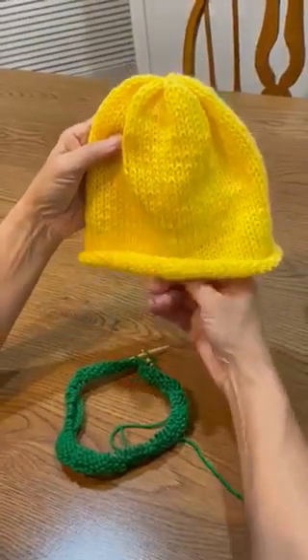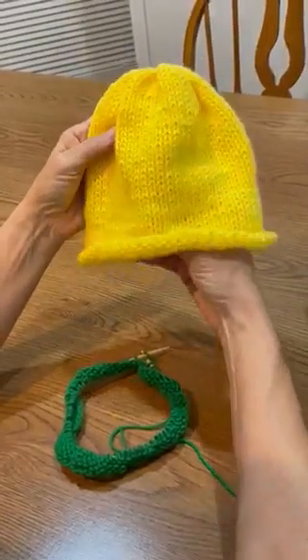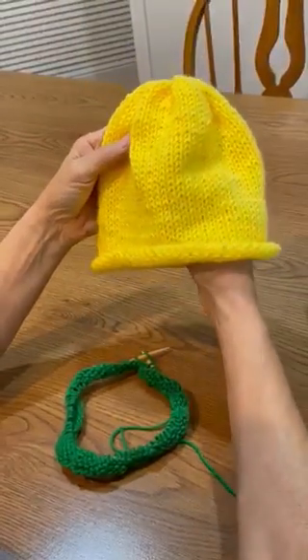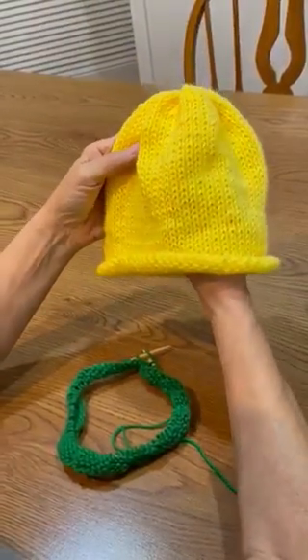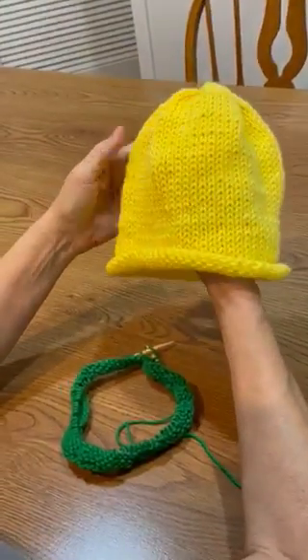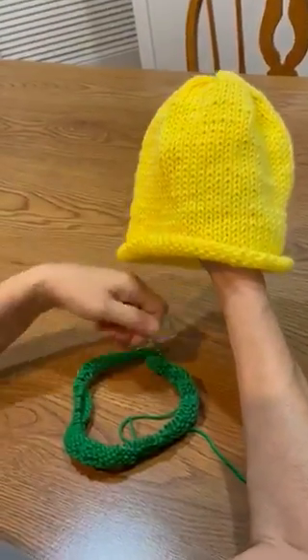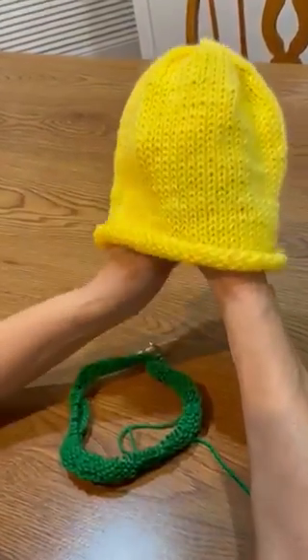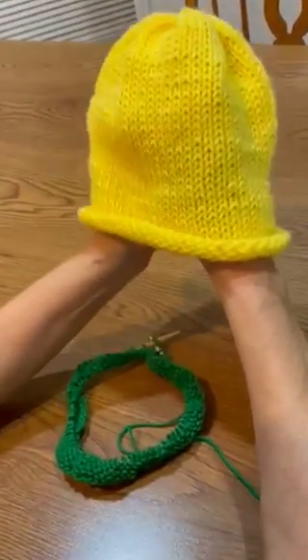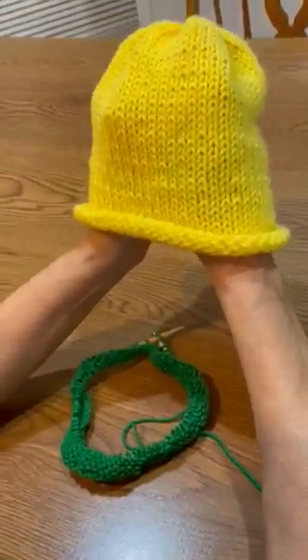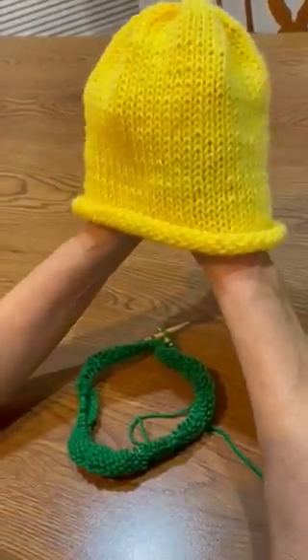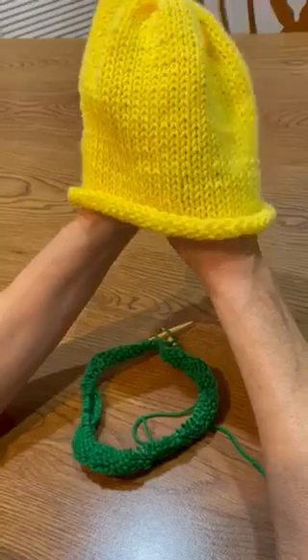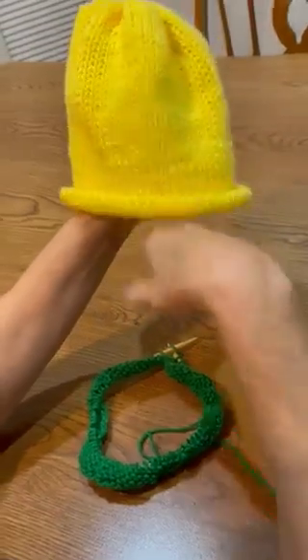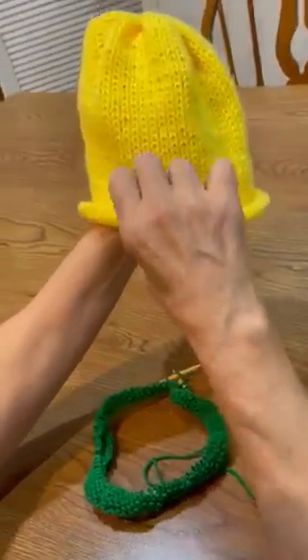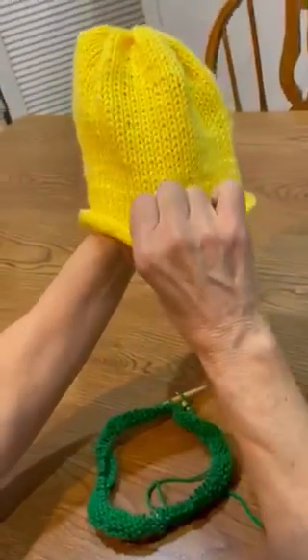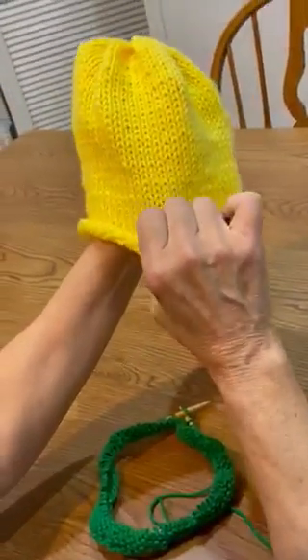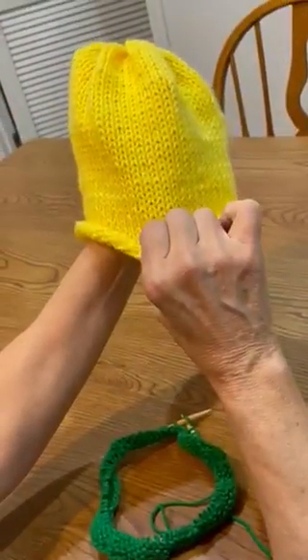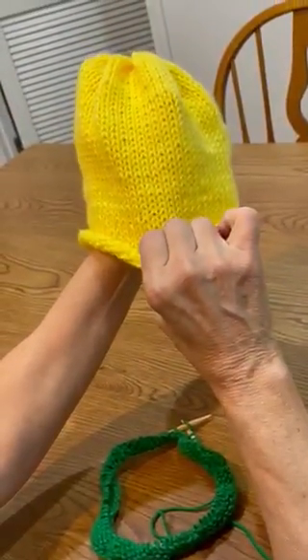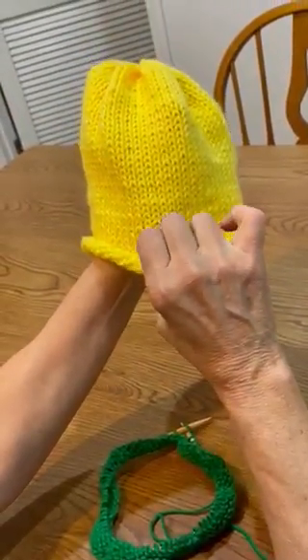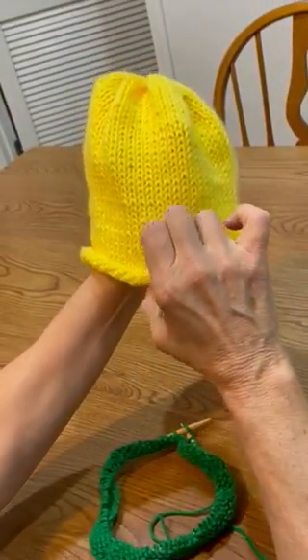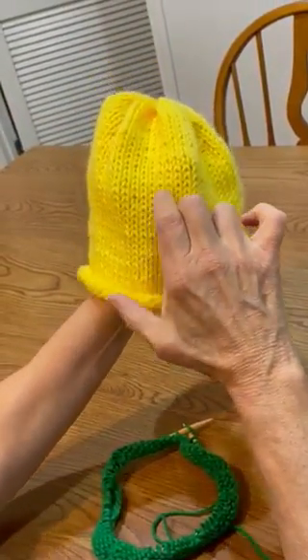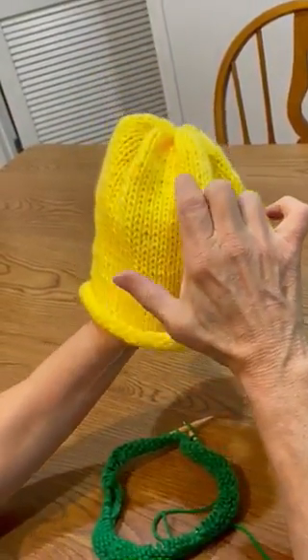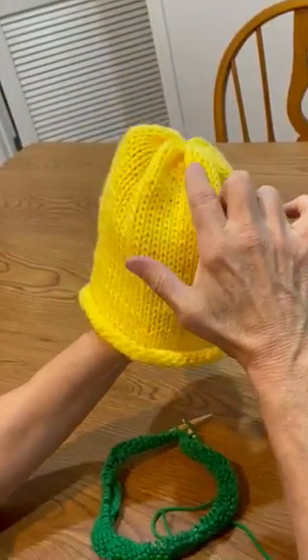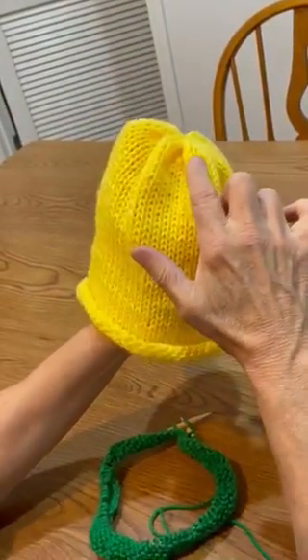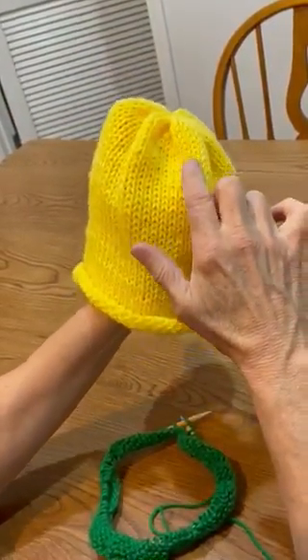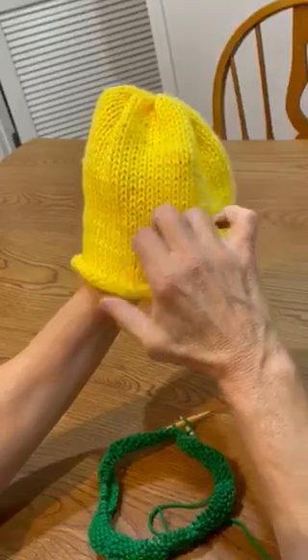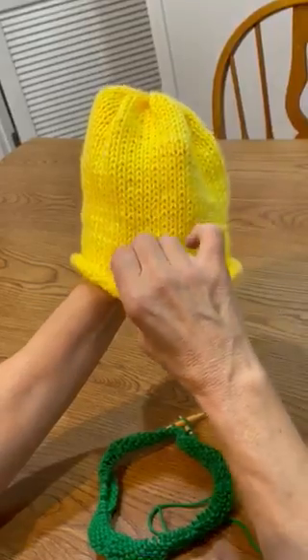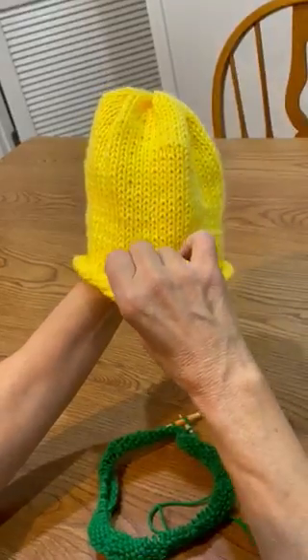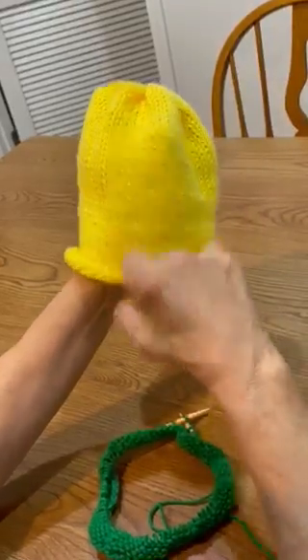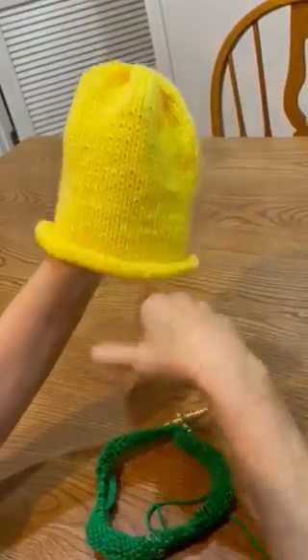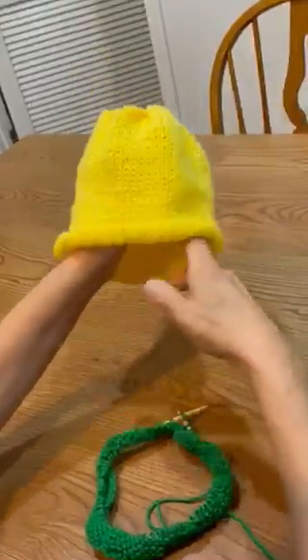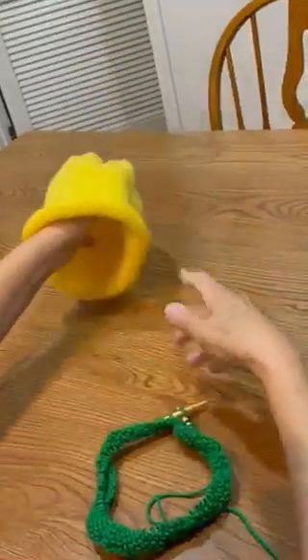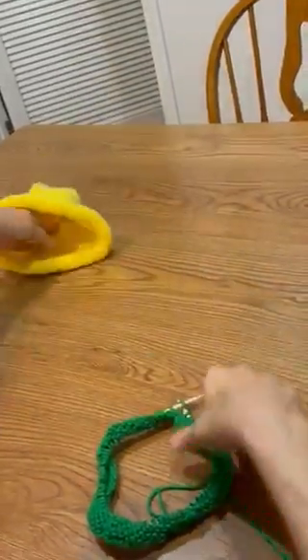This is video number one. We're practicing the knit stitch. We're working on a hat like this, starting at the bottom, knitting to the top about nine inches. So we'll put that aside.